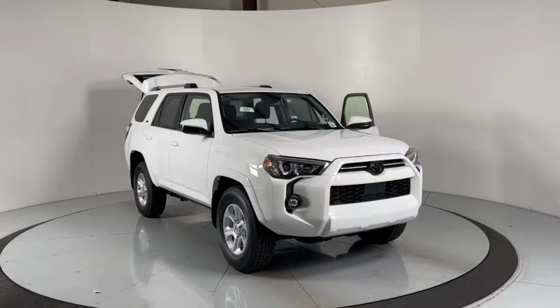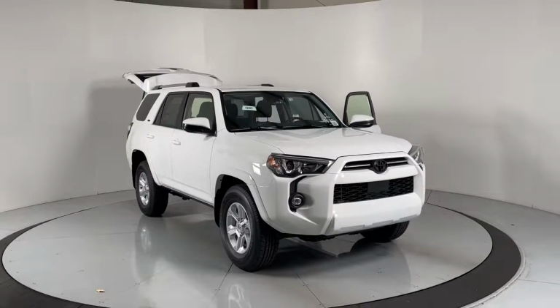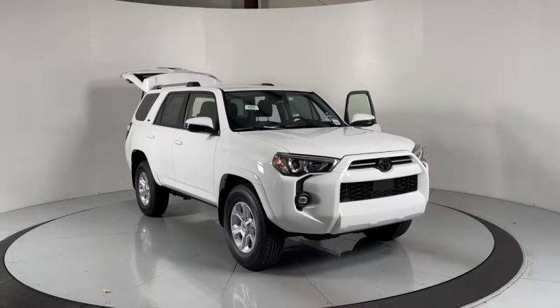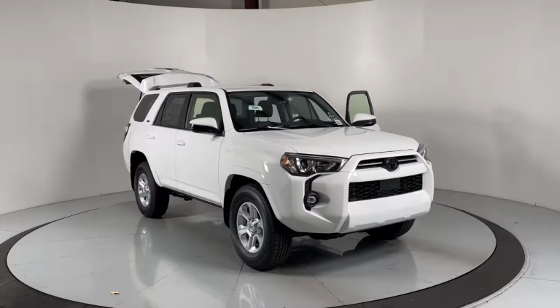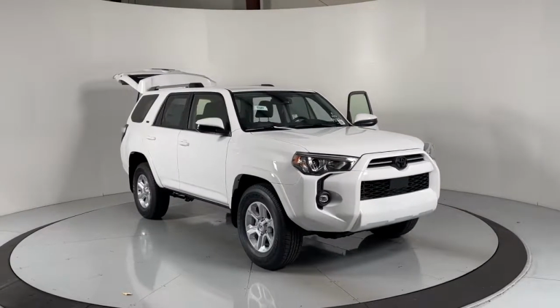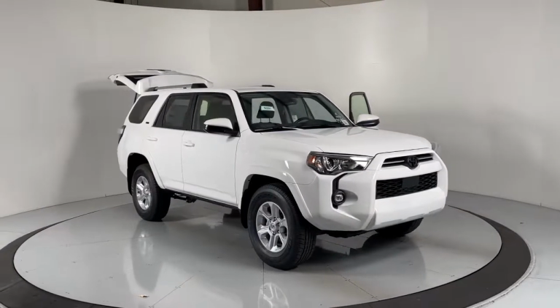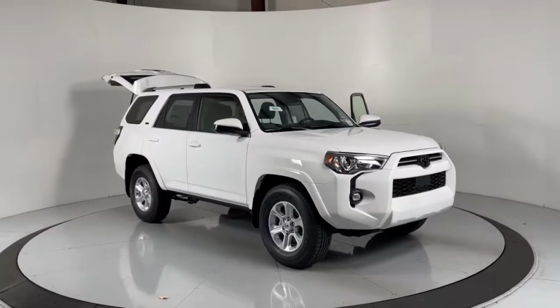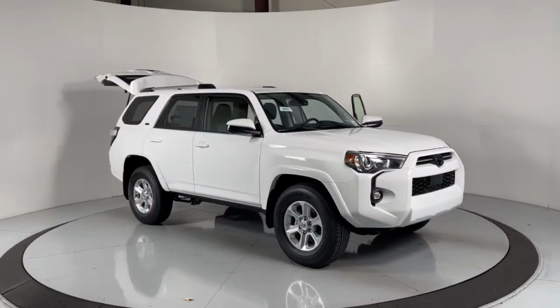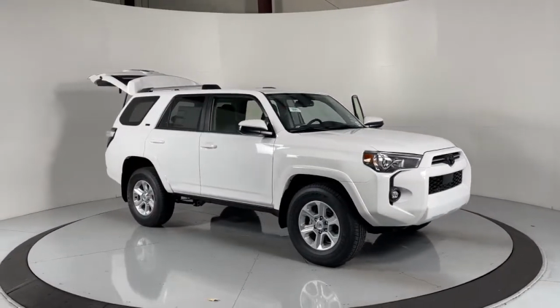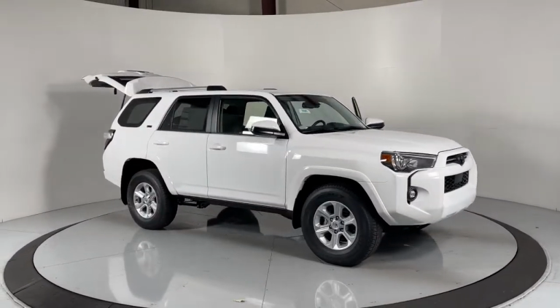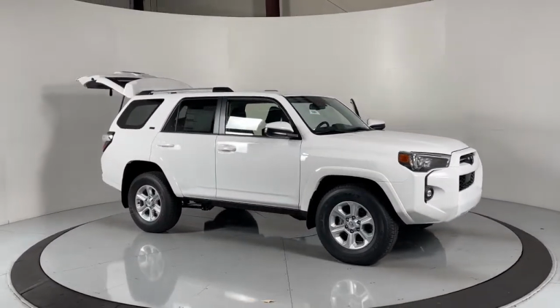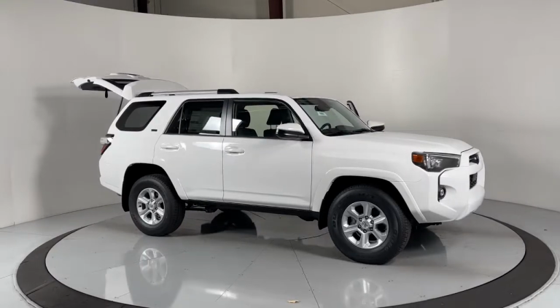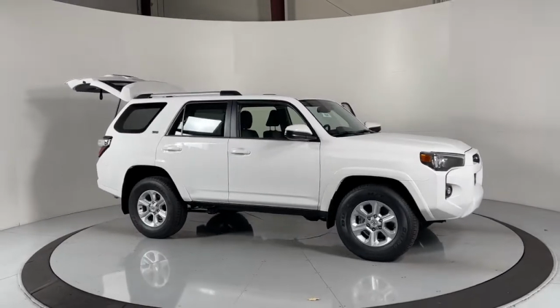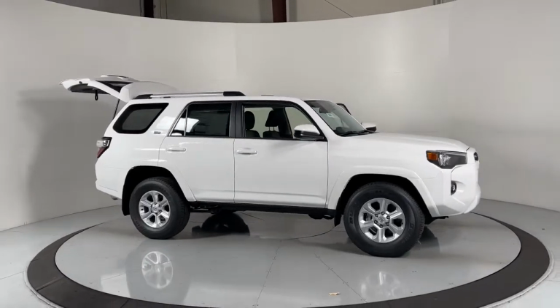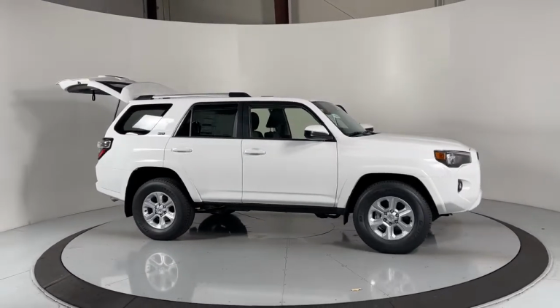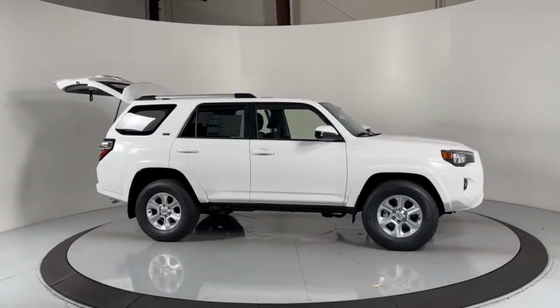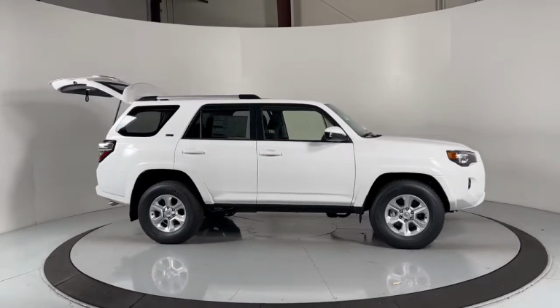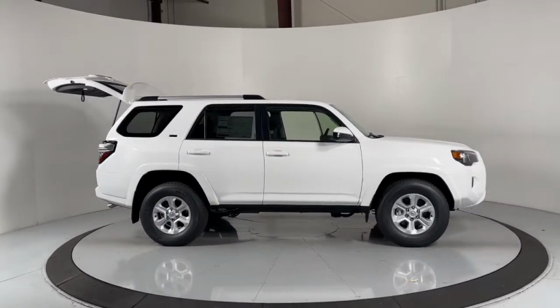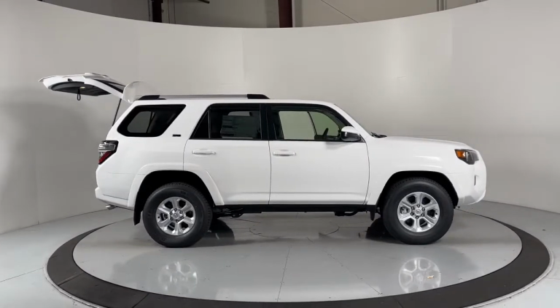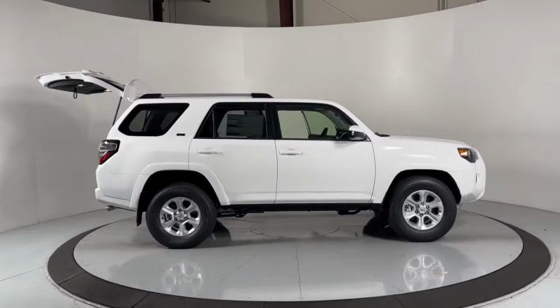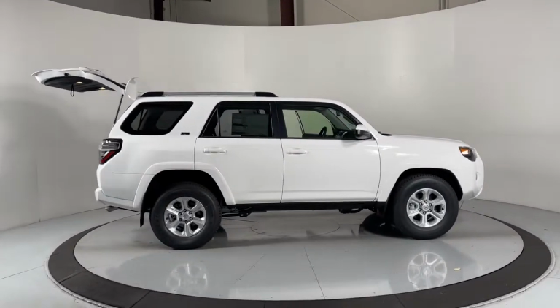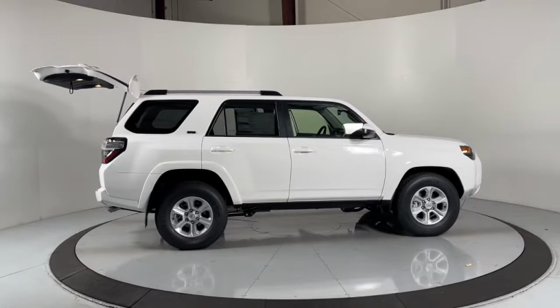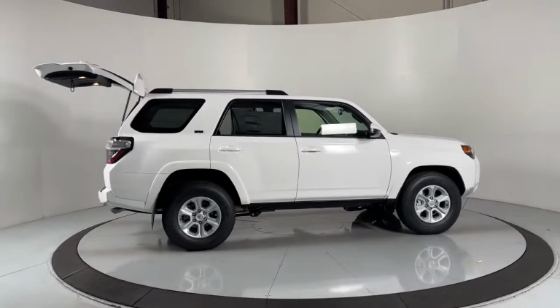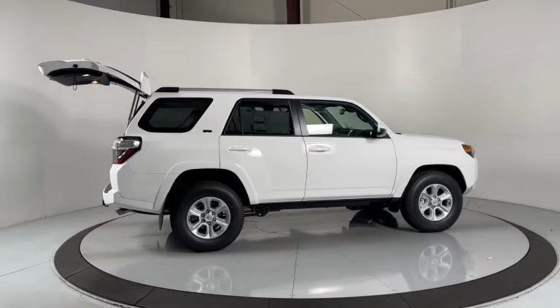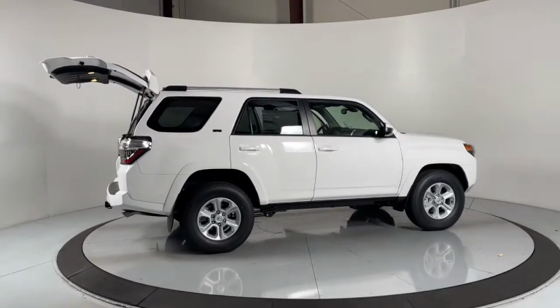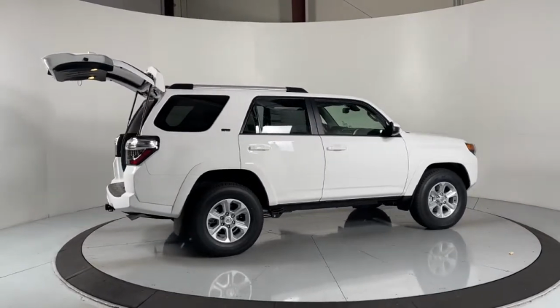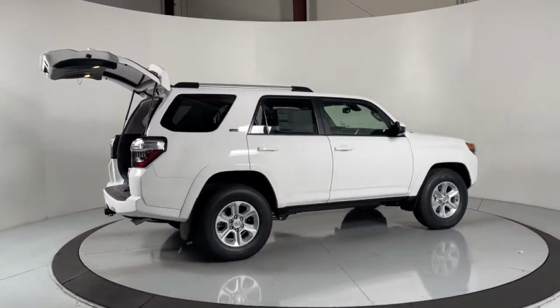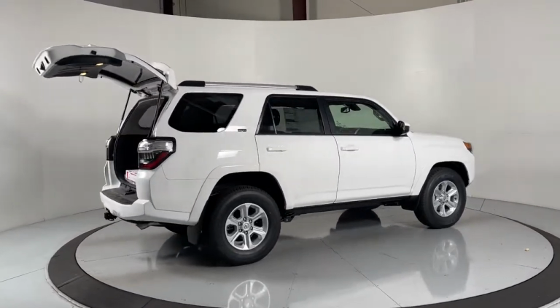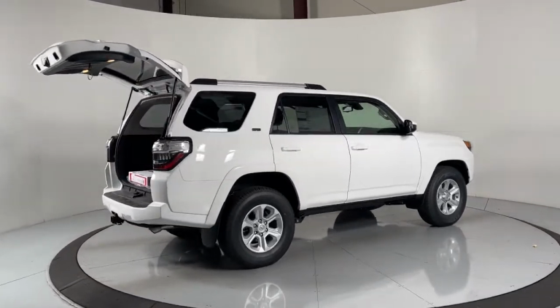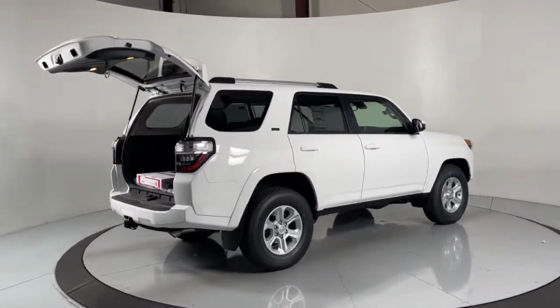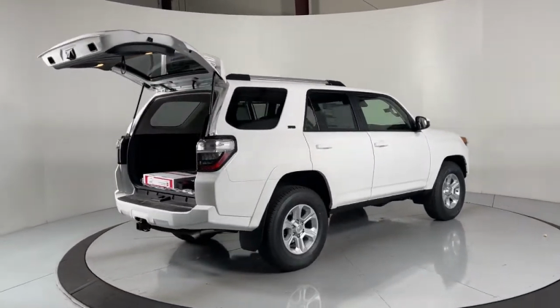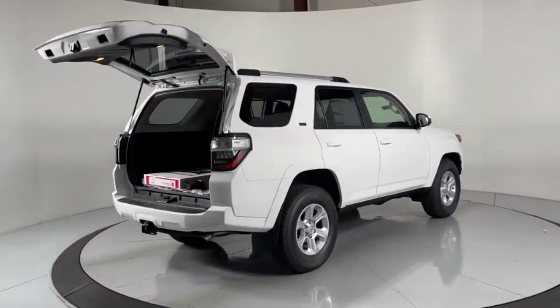Get a feel for the 2023 Toyota 4Runner. Here's a capable 4Runner that offers impressive off-road ruggedness, a comfortable interior, family-friendly design, and impressive towing capacity. Can you hear the trail calling?